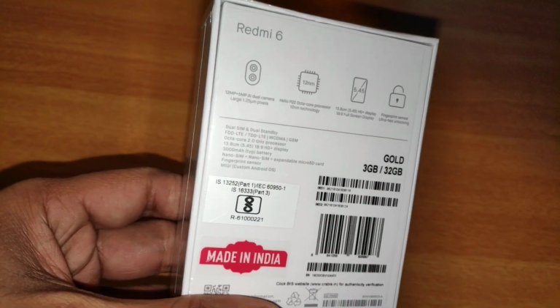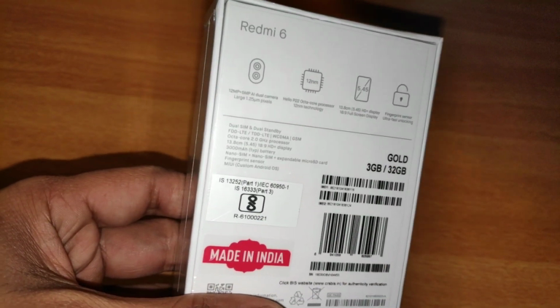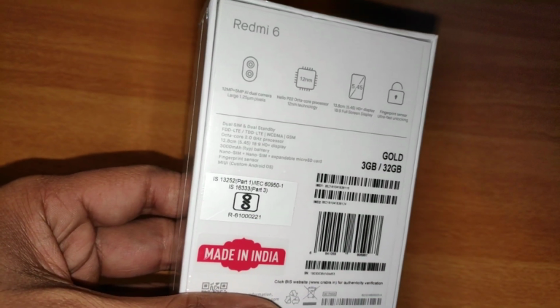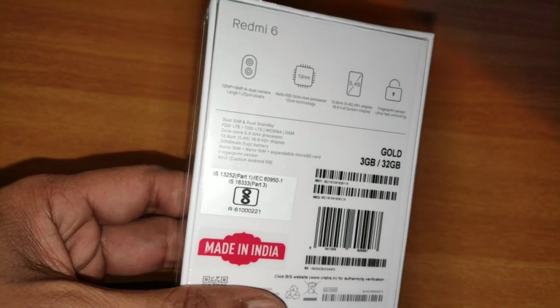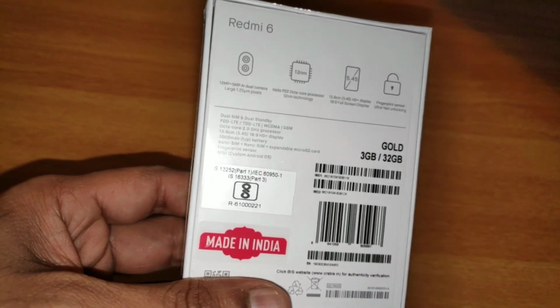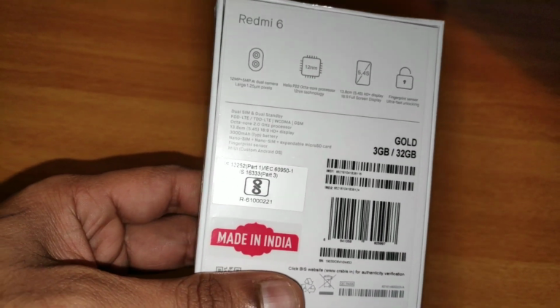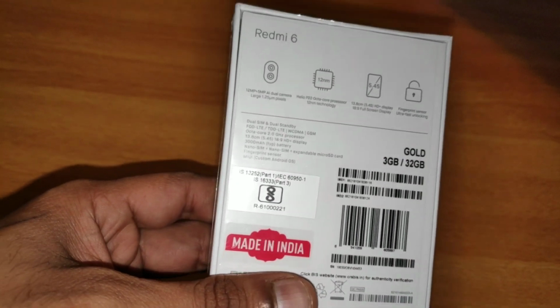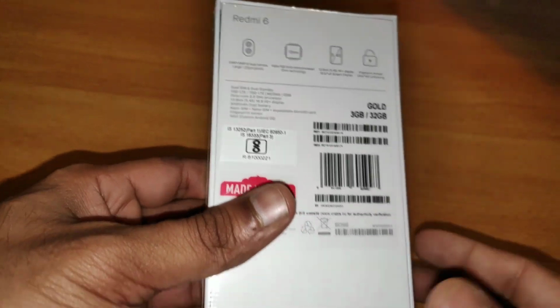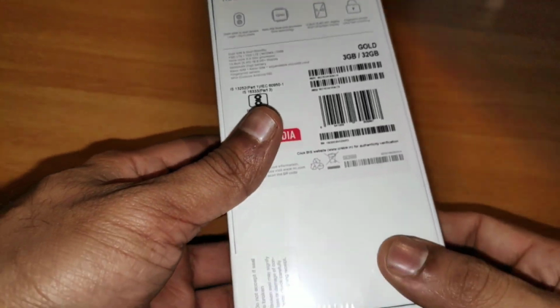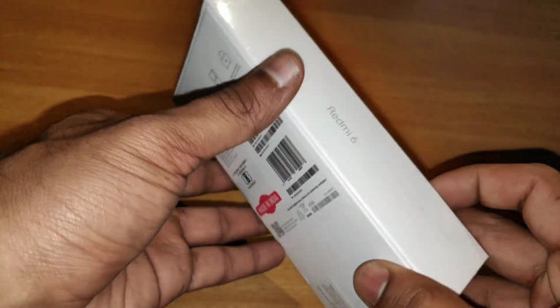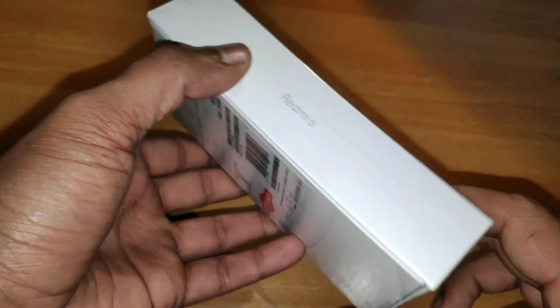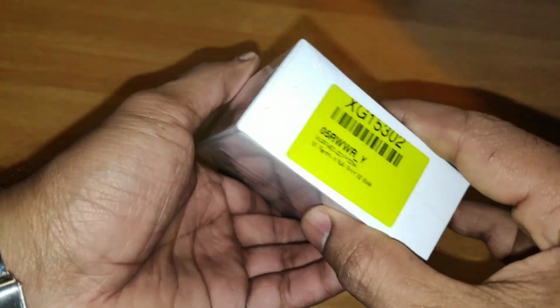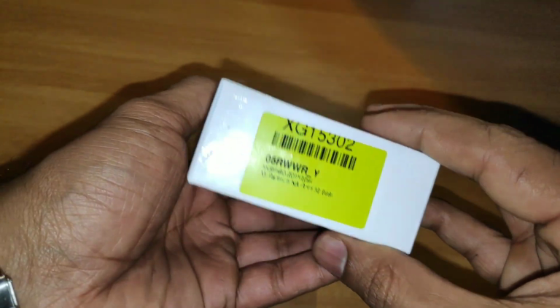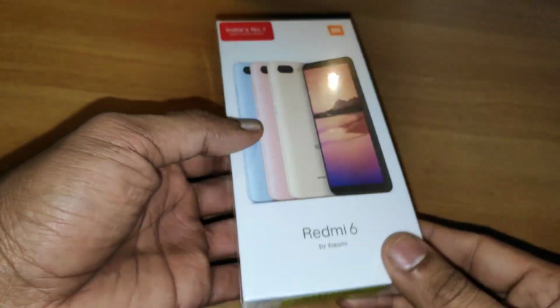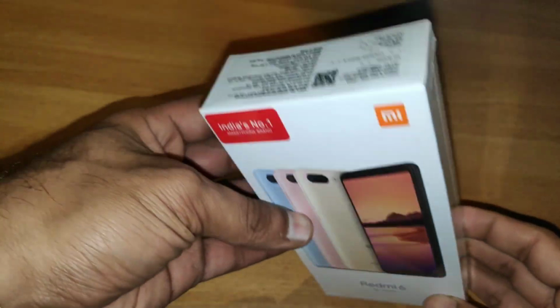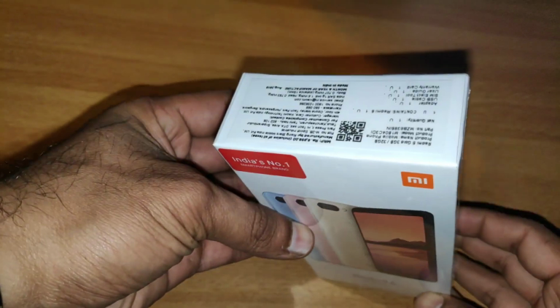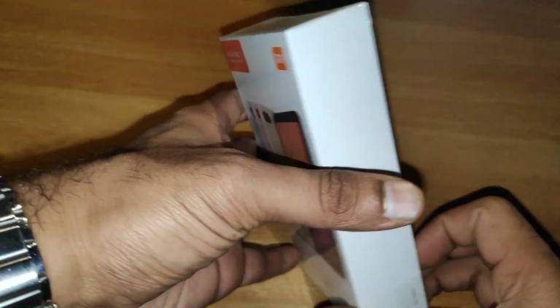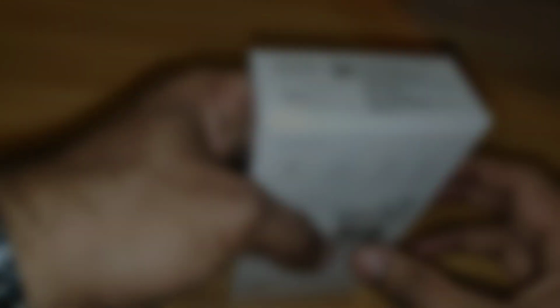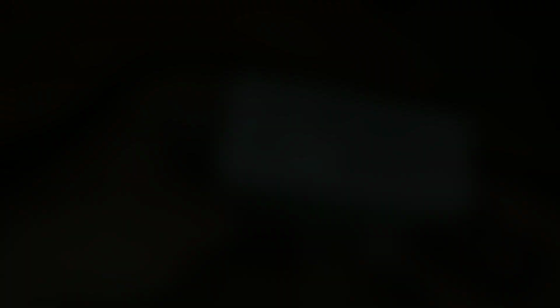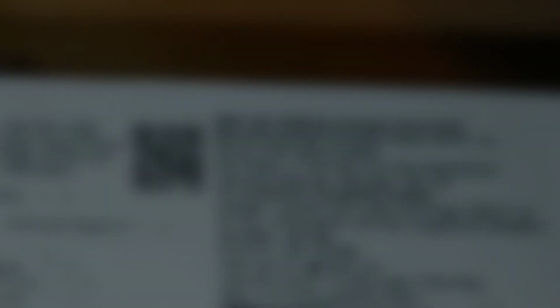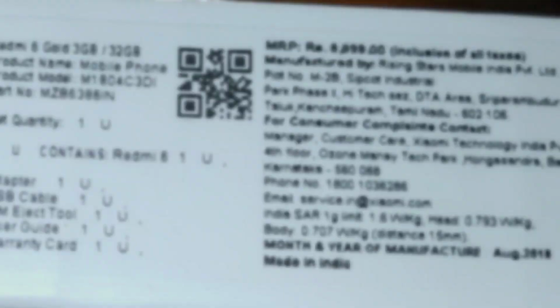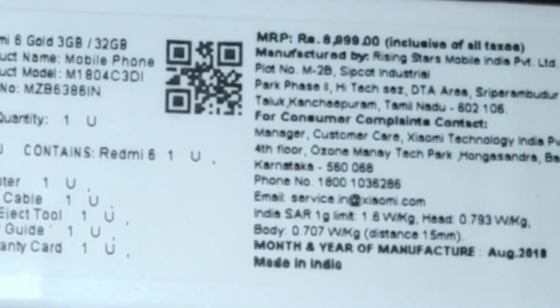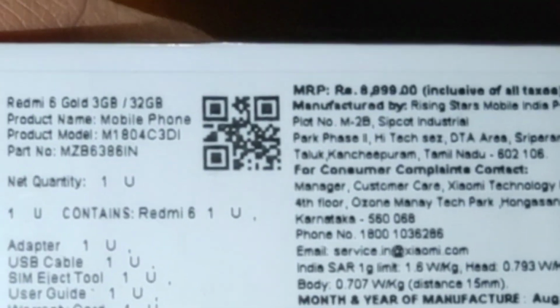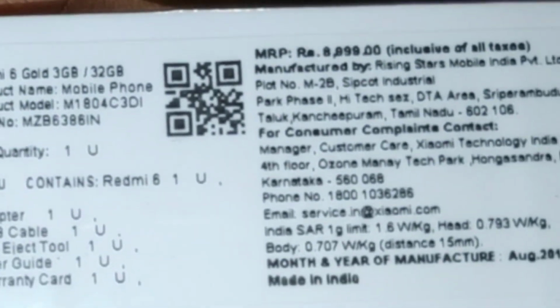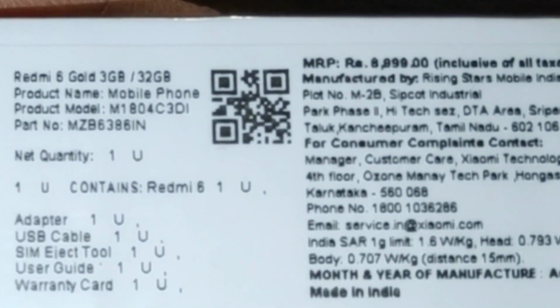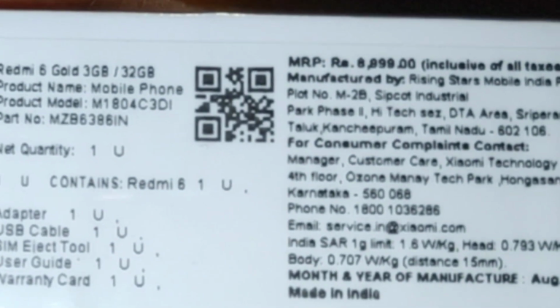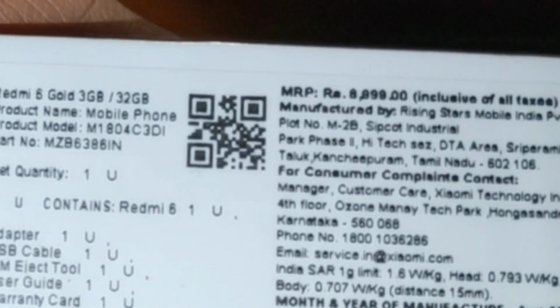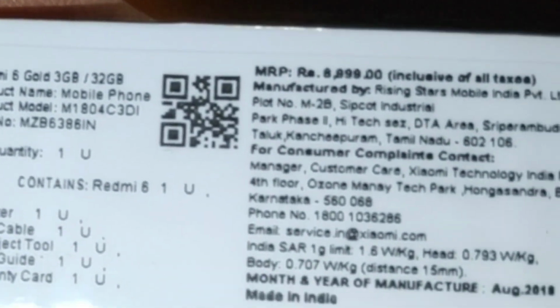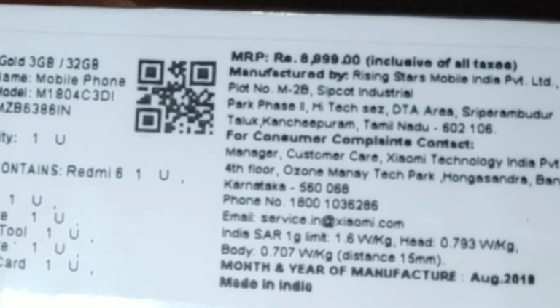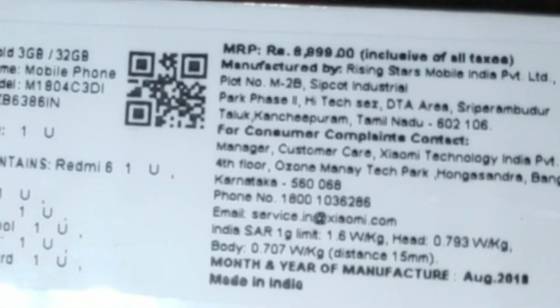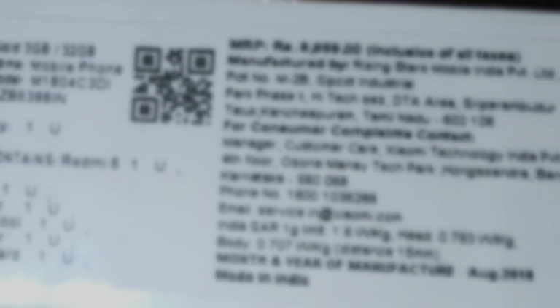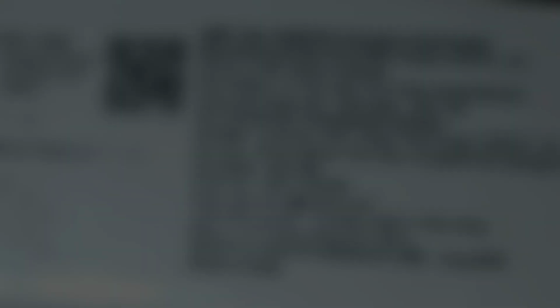We have a 10-nanometer design and a 10-nanometer processor and chipset. This is a very basic design. It is a good price for the MRP, but we don't have this smartphone widely available in India.